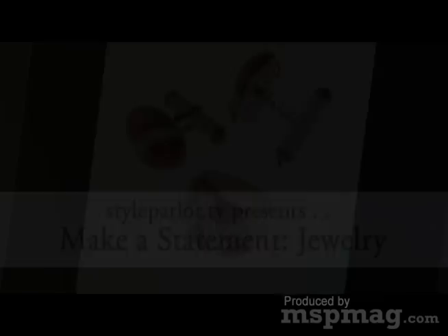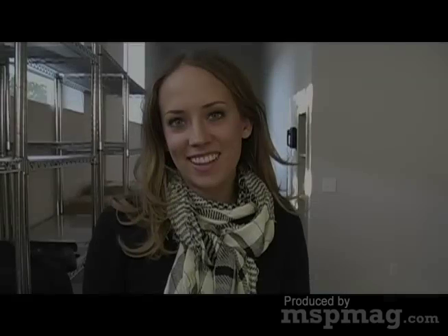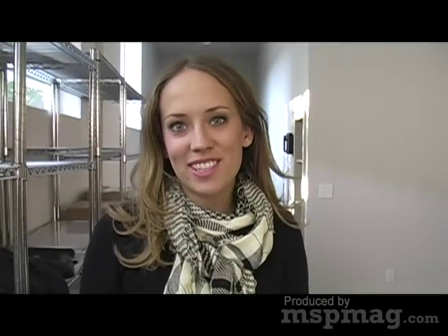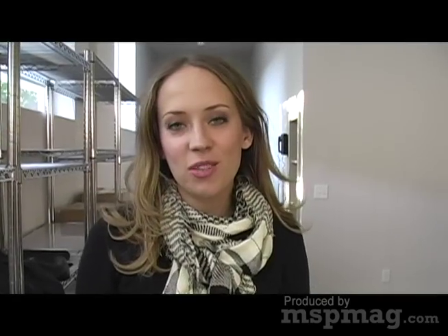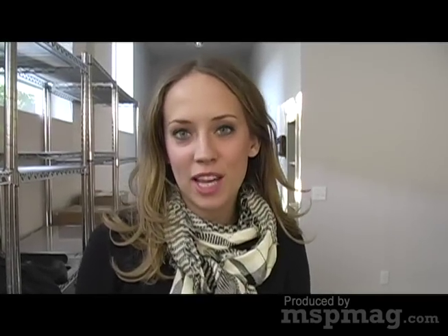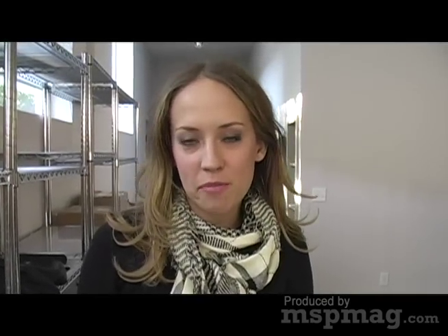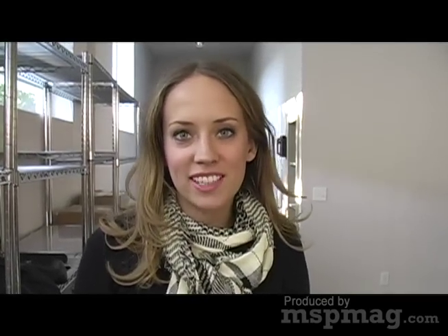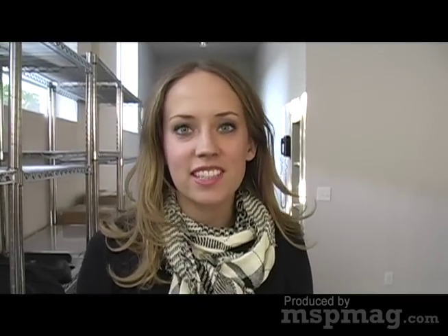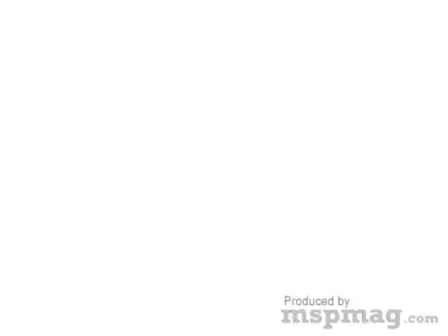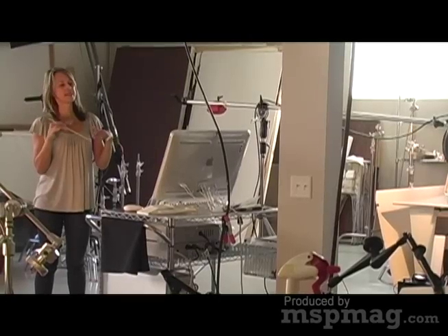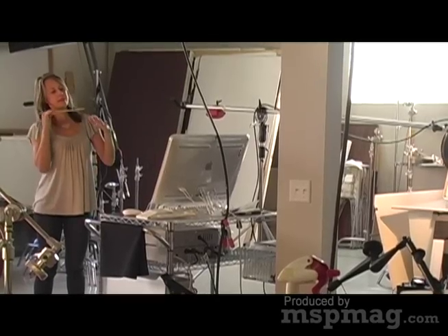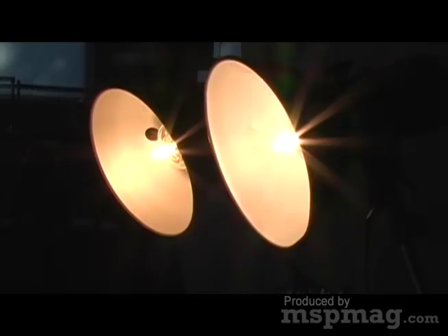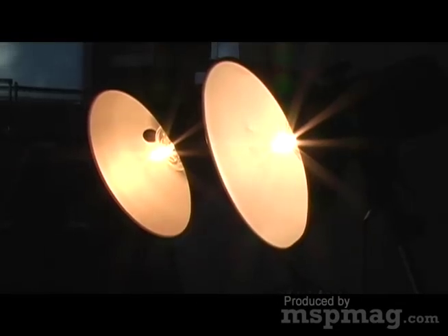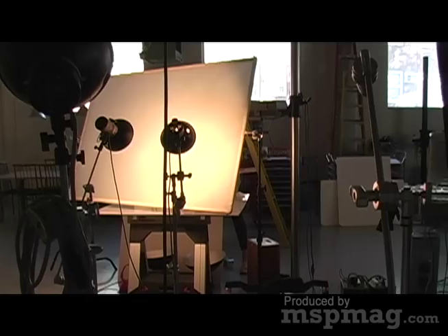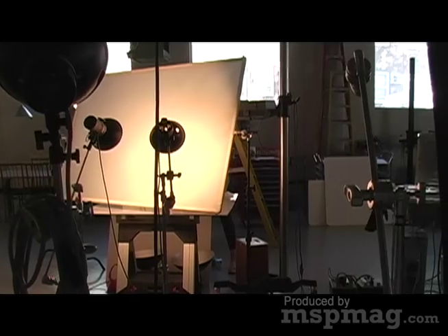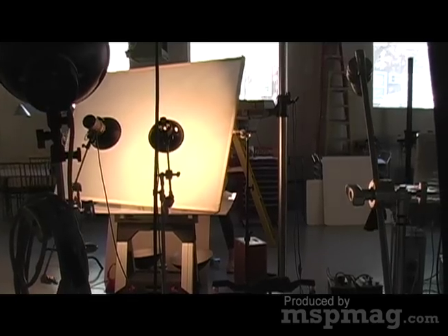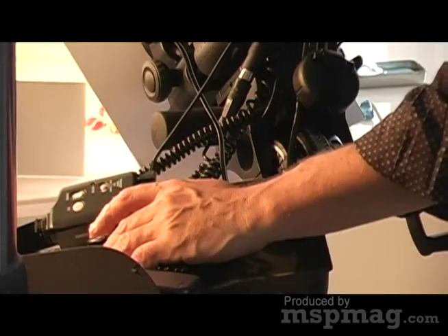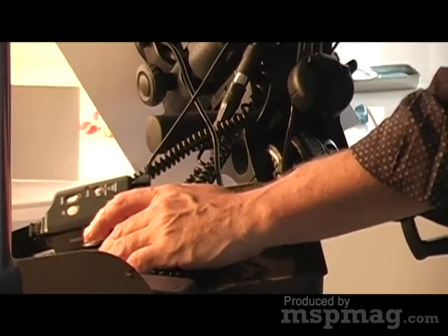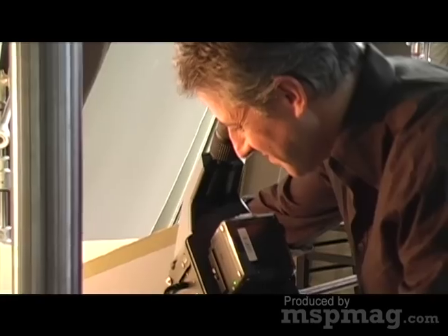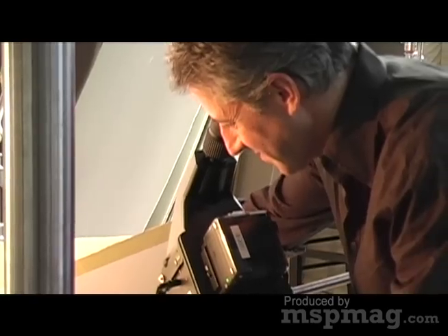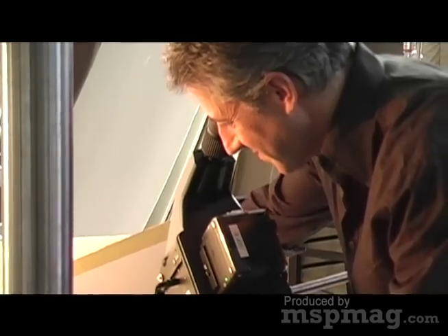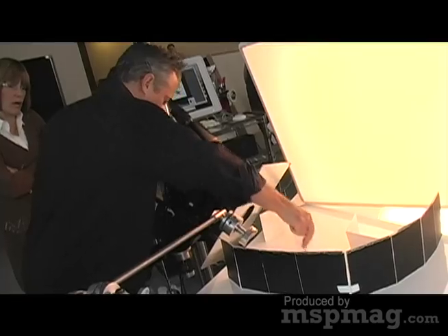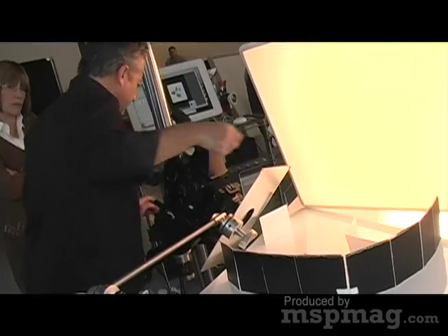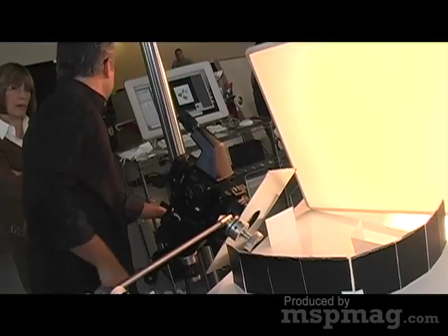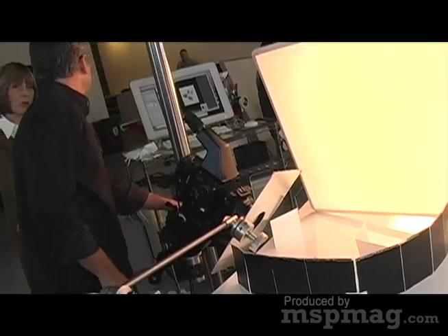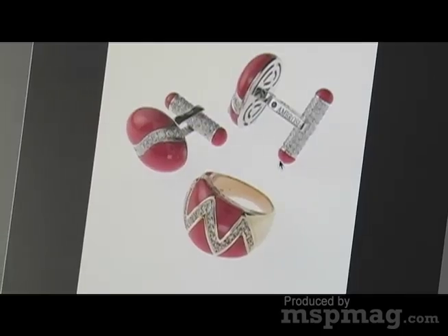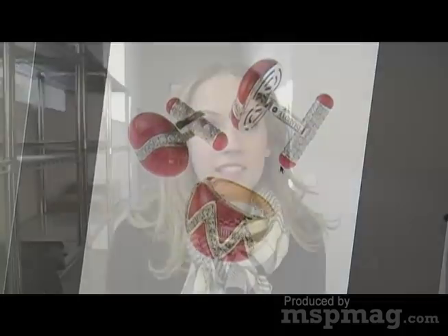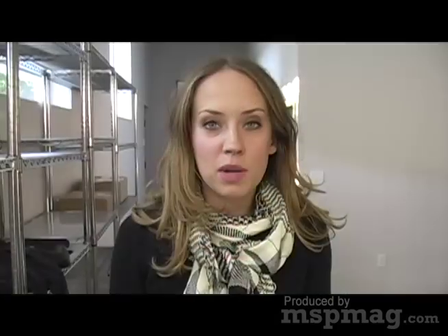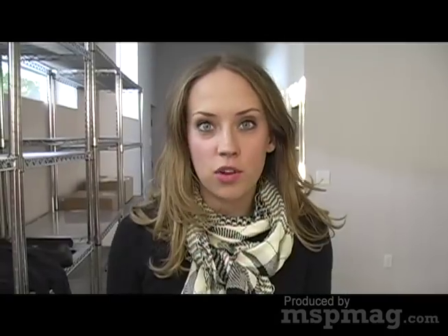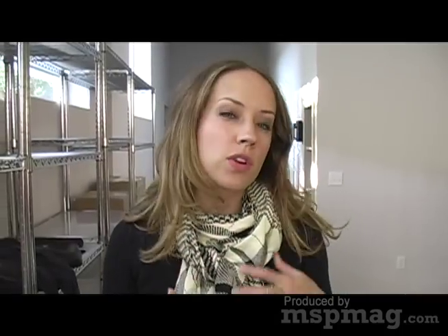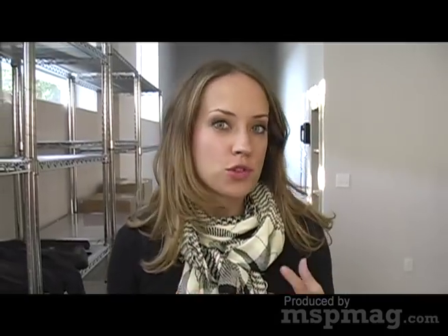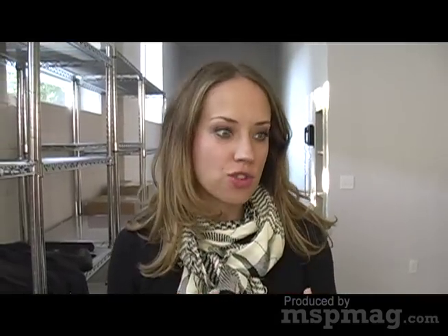Hi there, Melissa Colgan with Minneapolis St. Paul Magazine and Style Parlor TV. I am here today at the Fine Jewelry photo shoot for the November issue of Minneapolis St. Paul Magazine, and I've spent the last six months going over different jewelry trends.